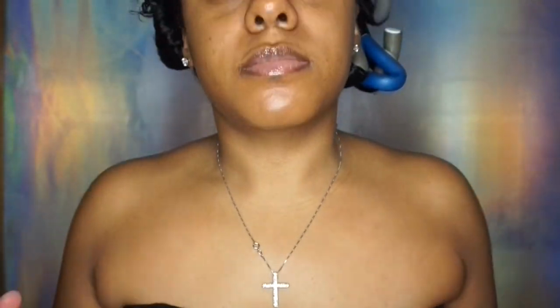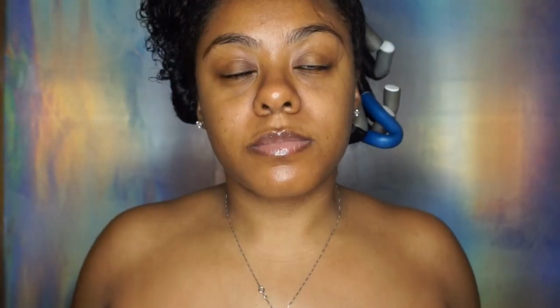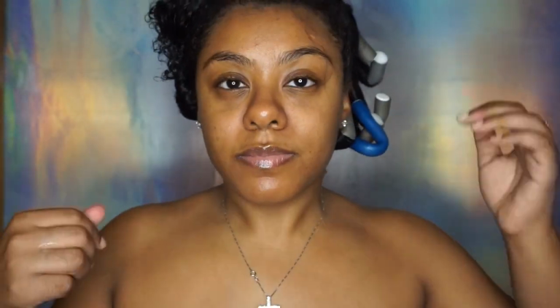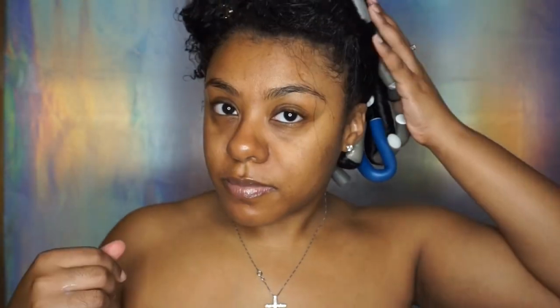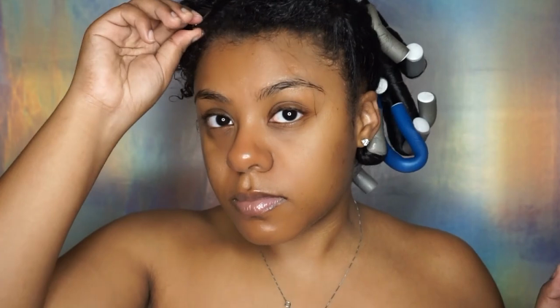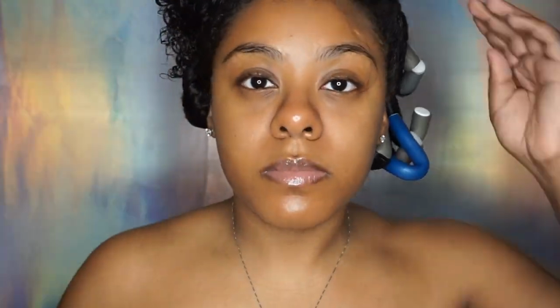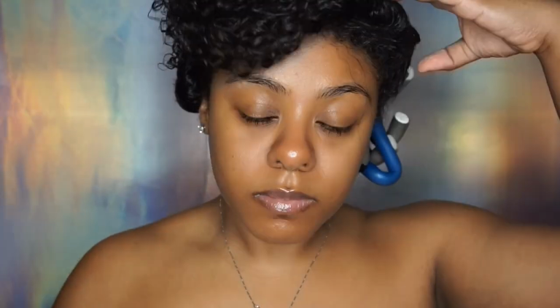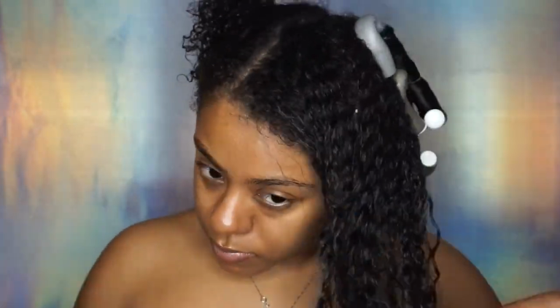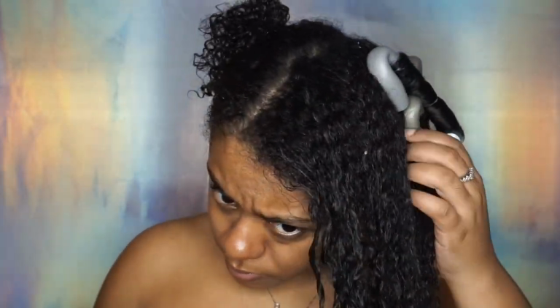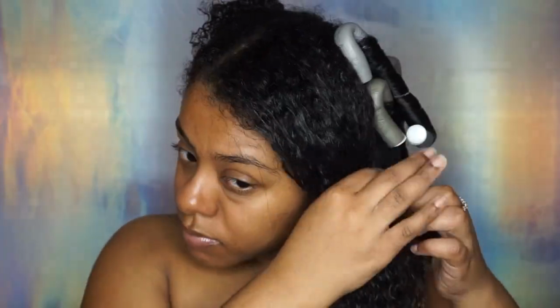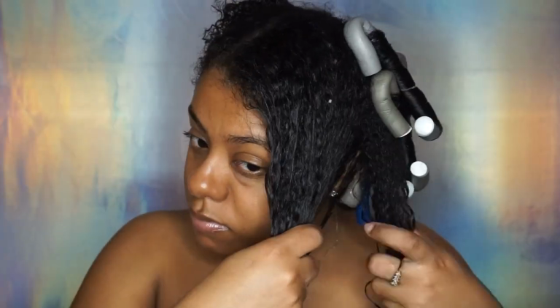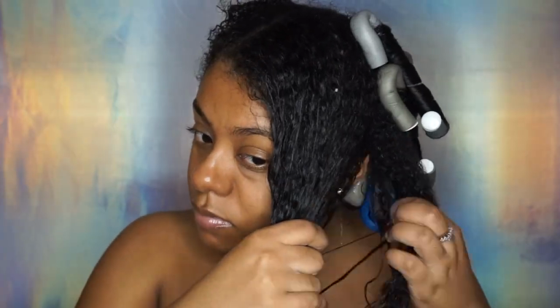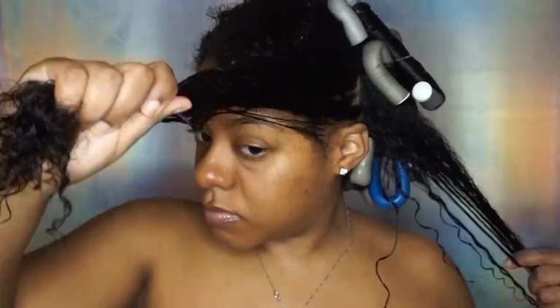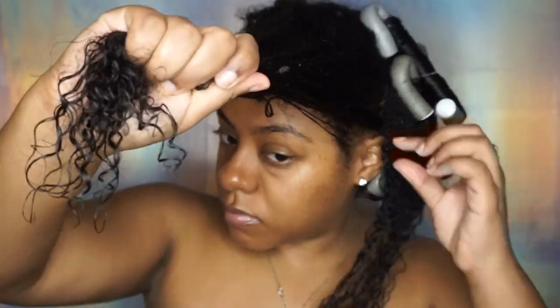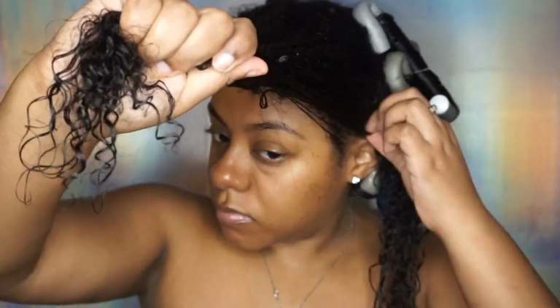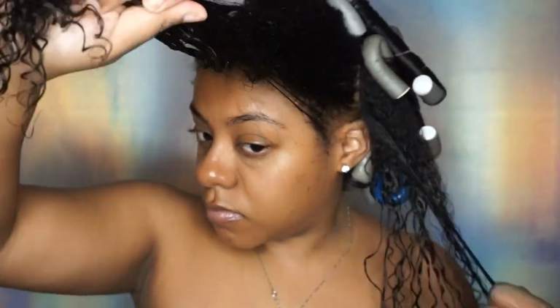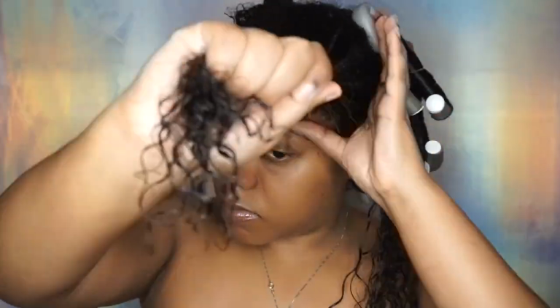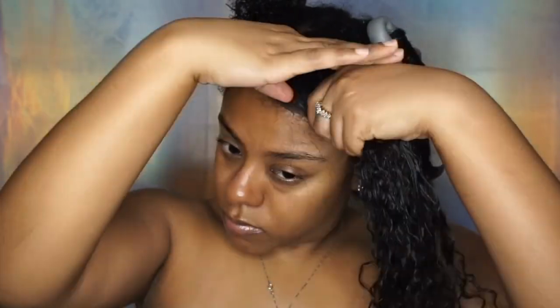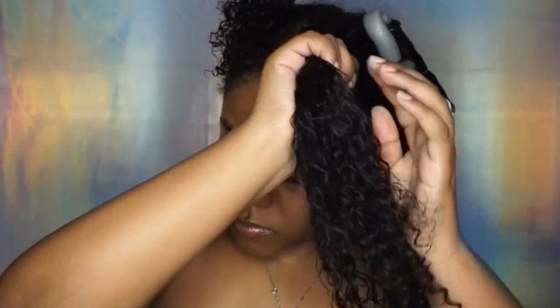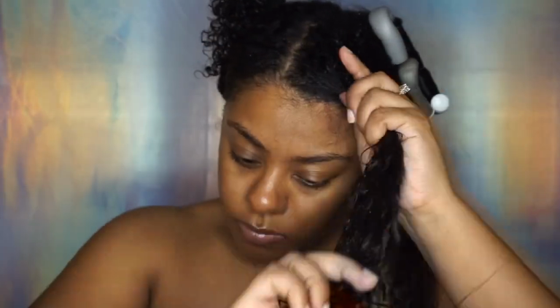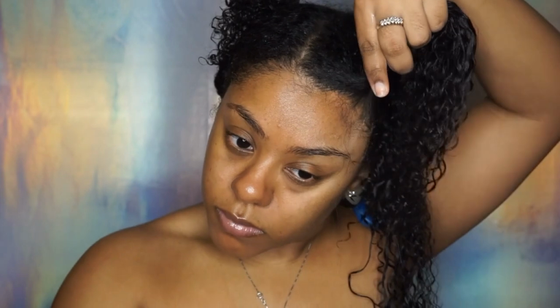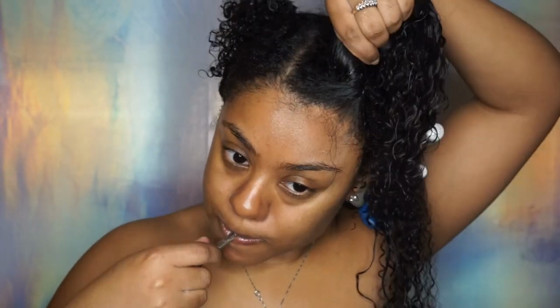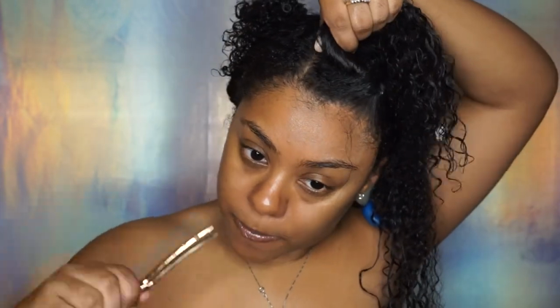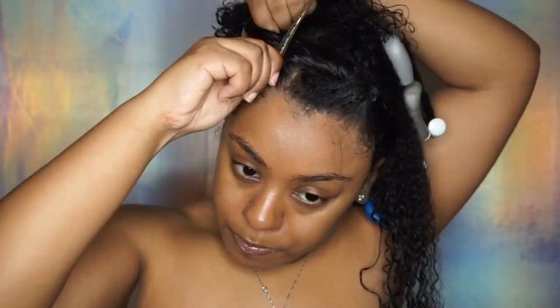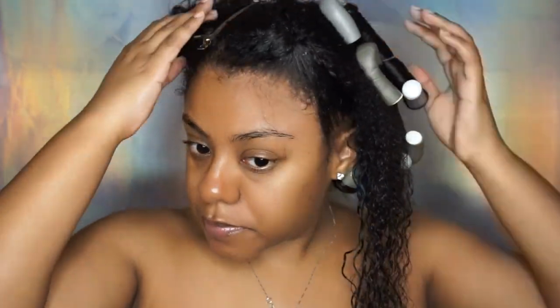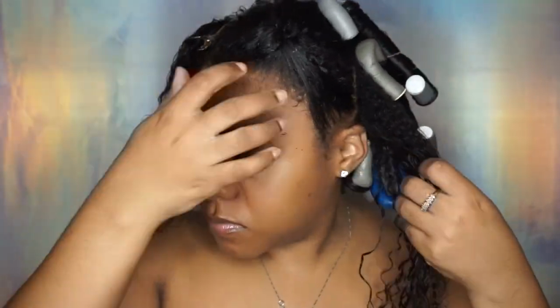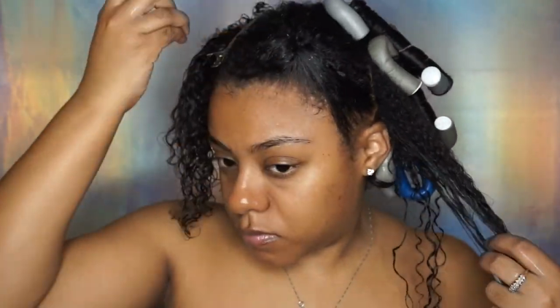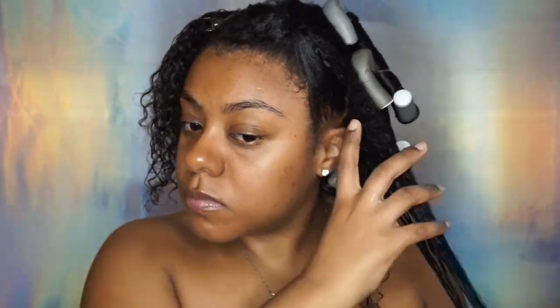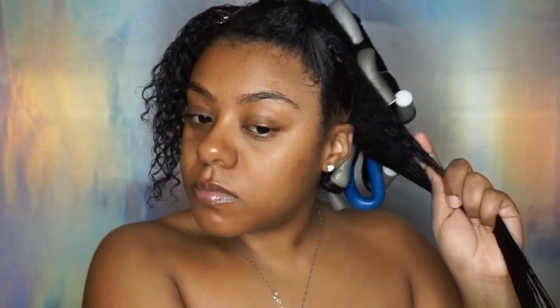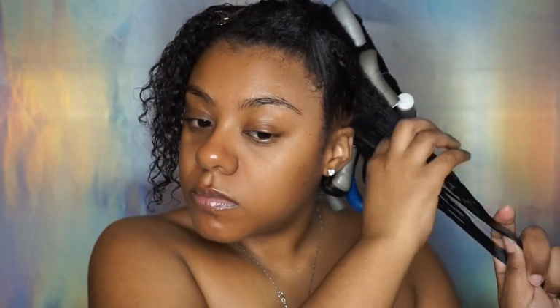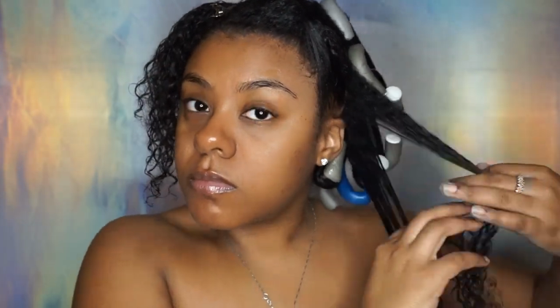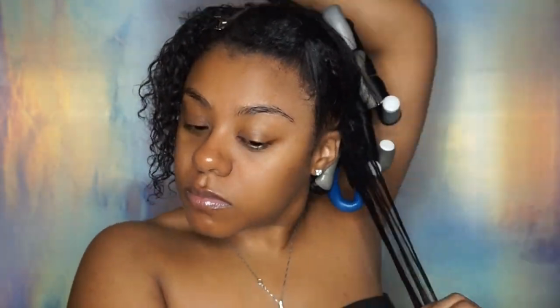I promise I have on a shirt — I know I don't look like it in the video. You're going to see me put on a robe in a little bit because of how that looks, but whatever, I have on a shirt!